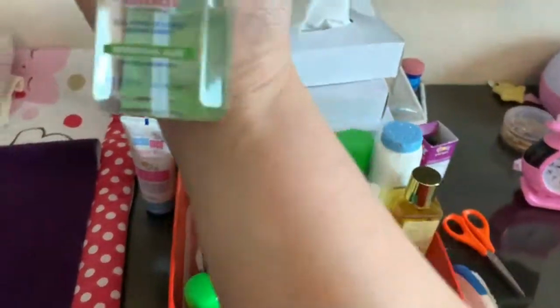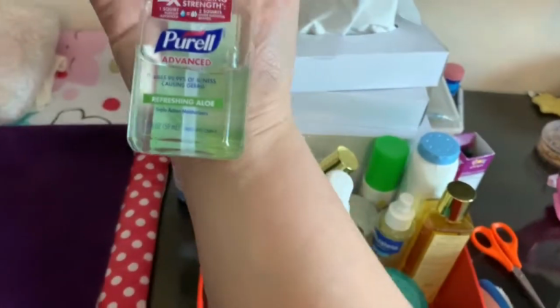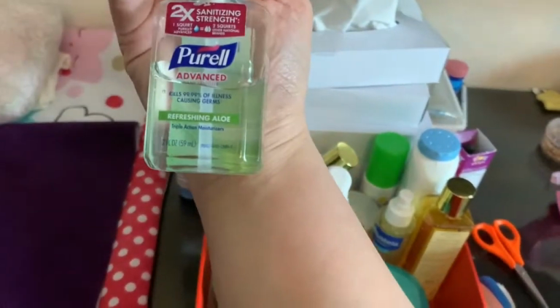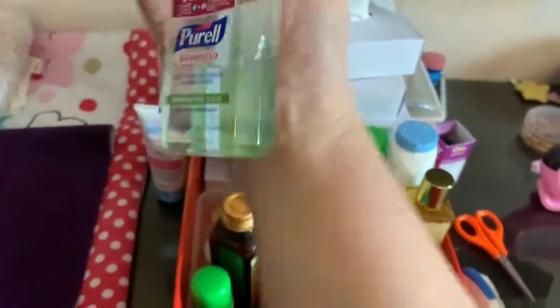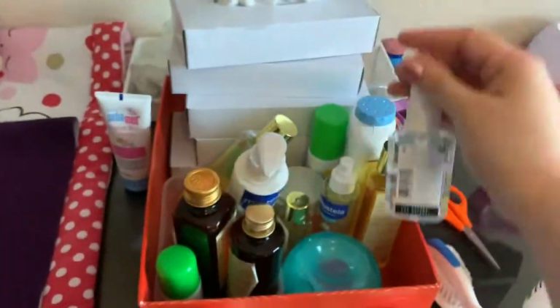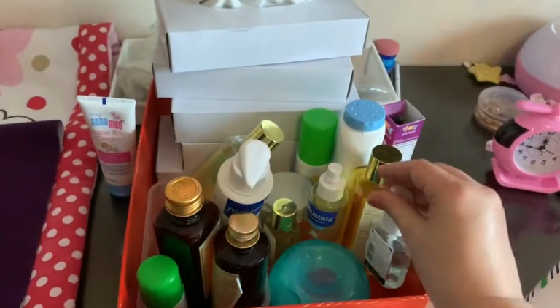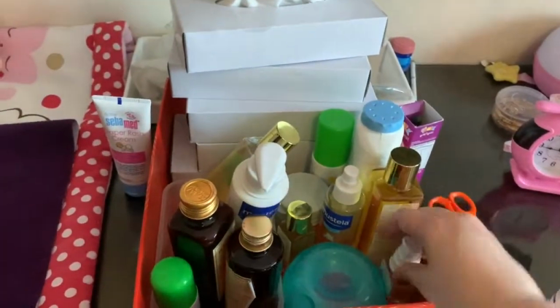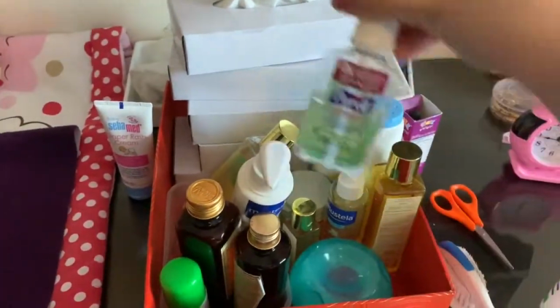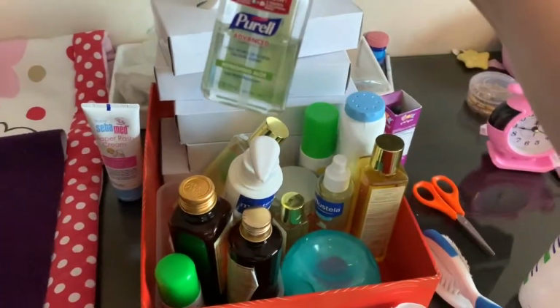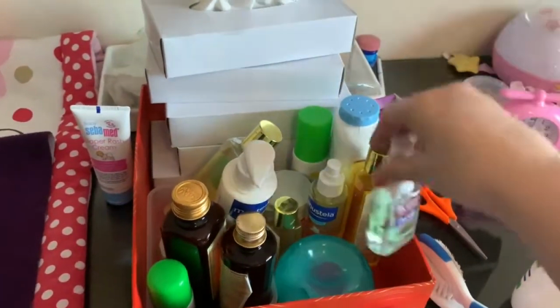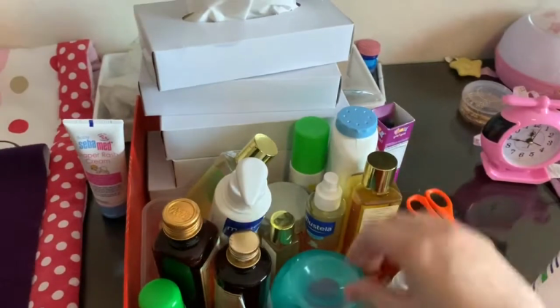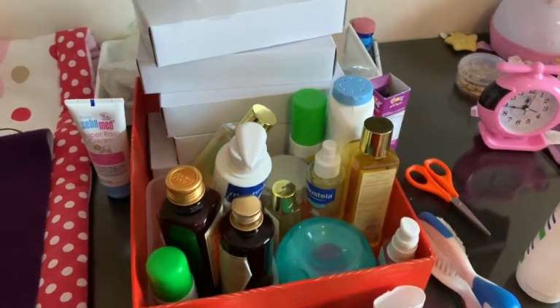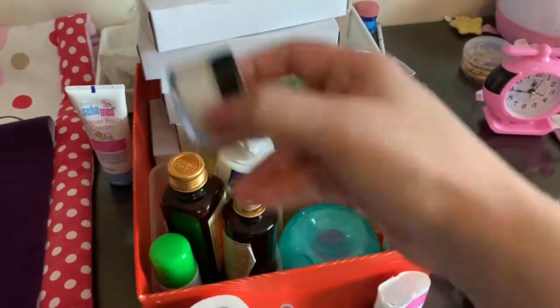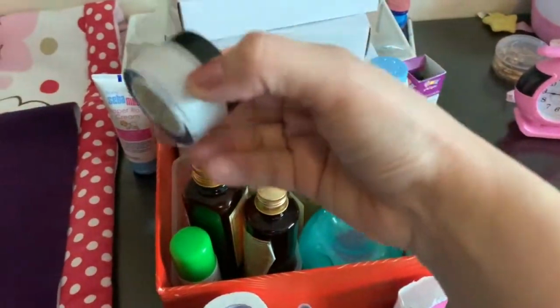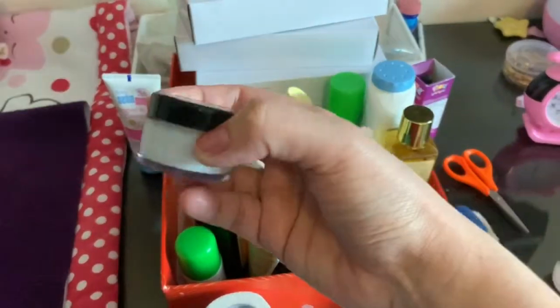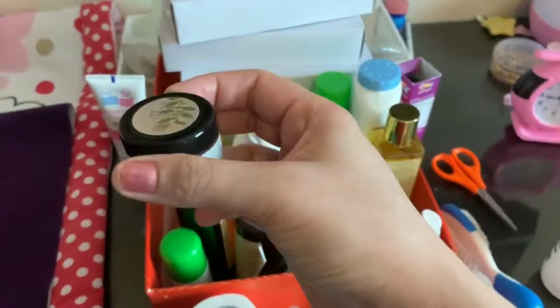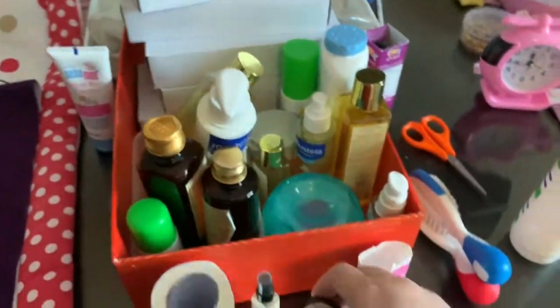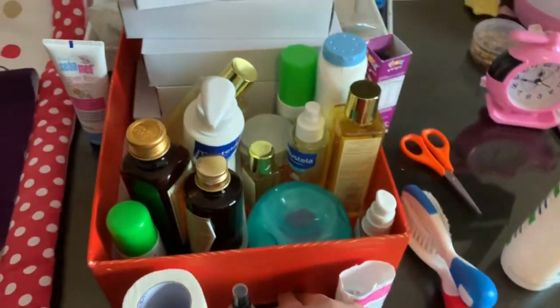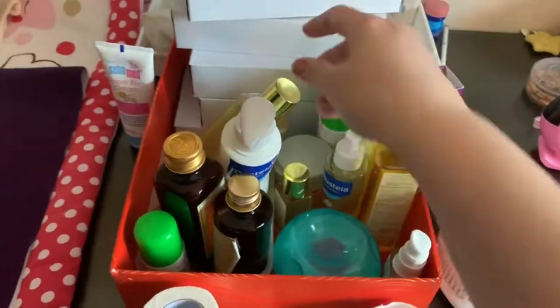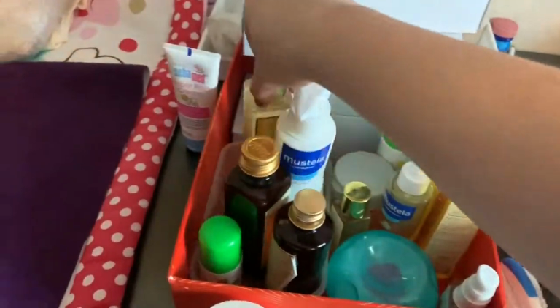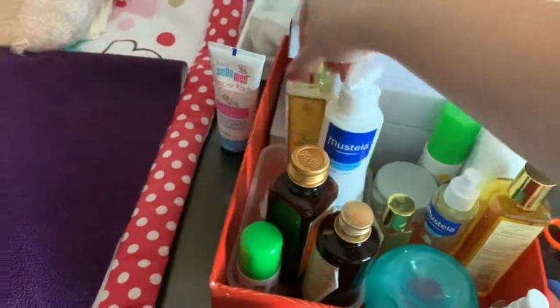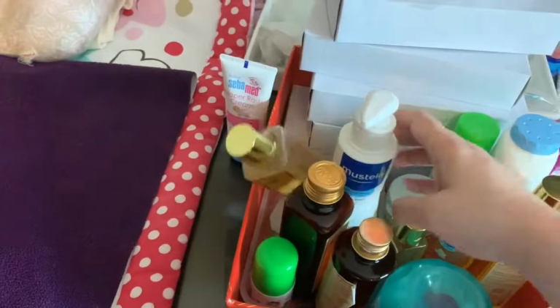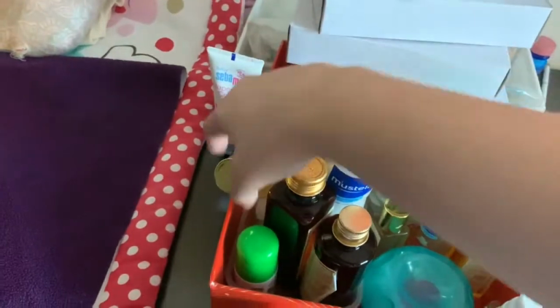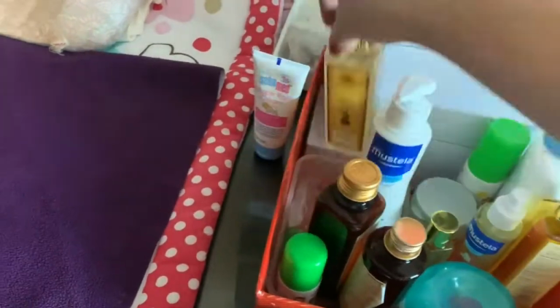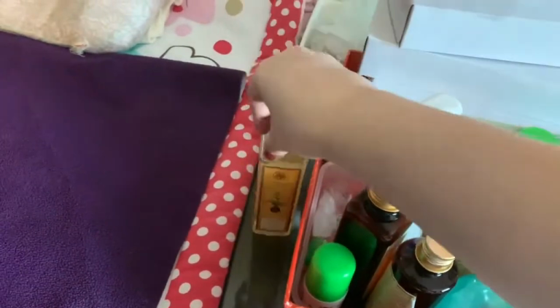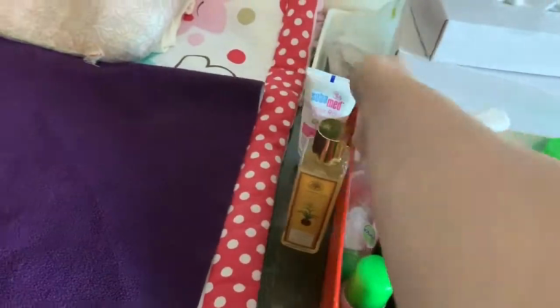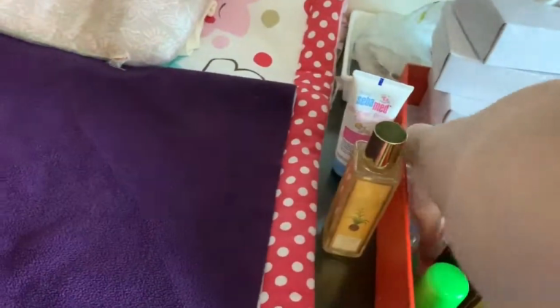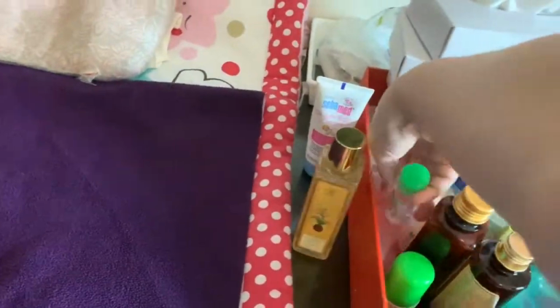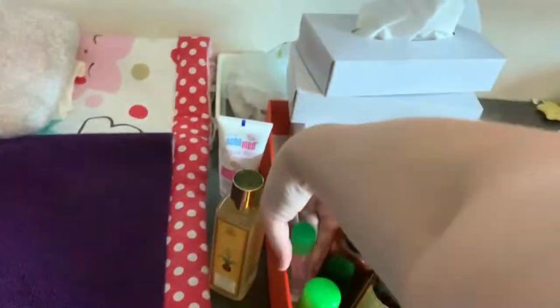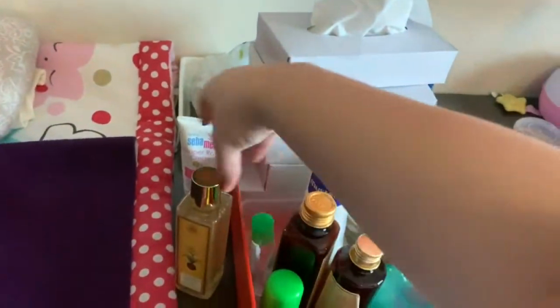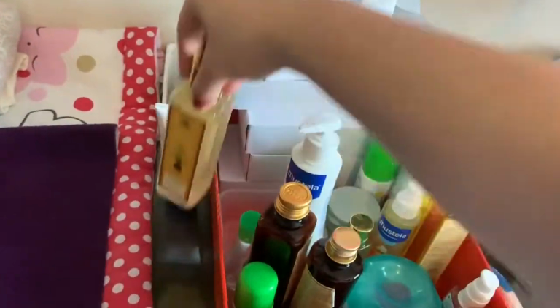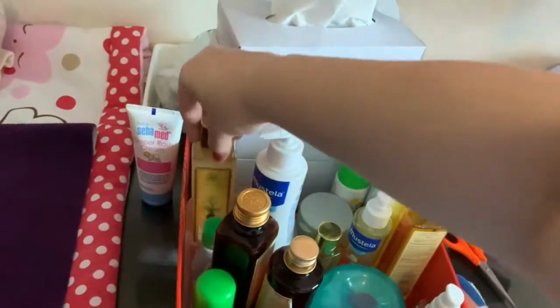Then on top I use the Seba Med cream. You can see my Dettol and Purel hand sanitizer with aloe — I use that after everything. I also have my small hand cream so I can apply her cream after that.